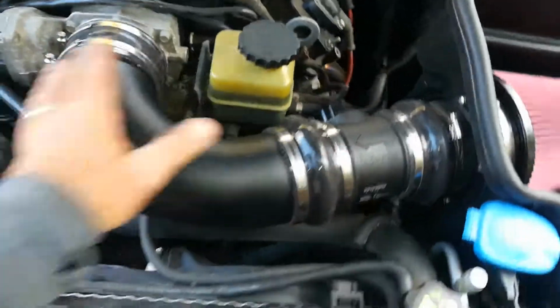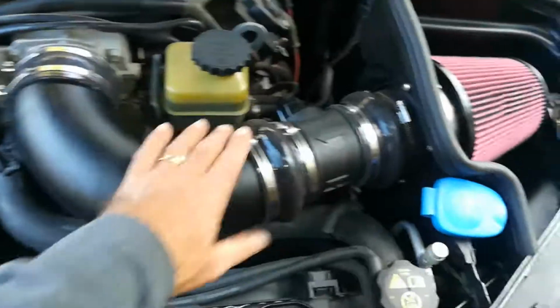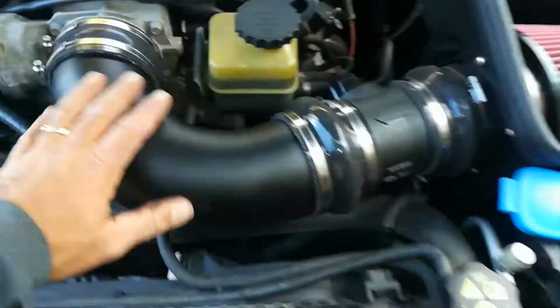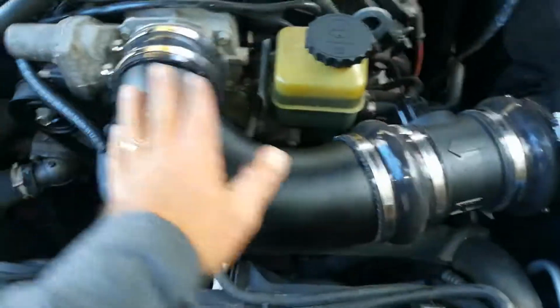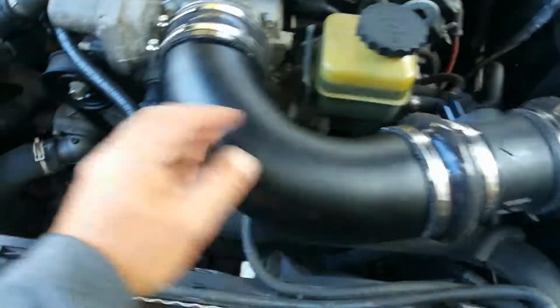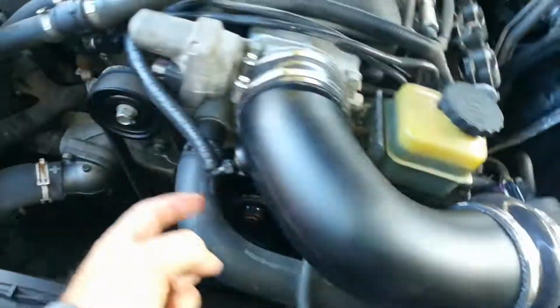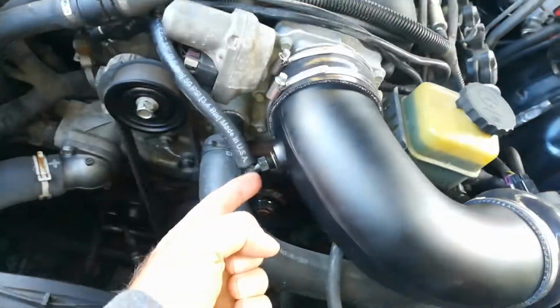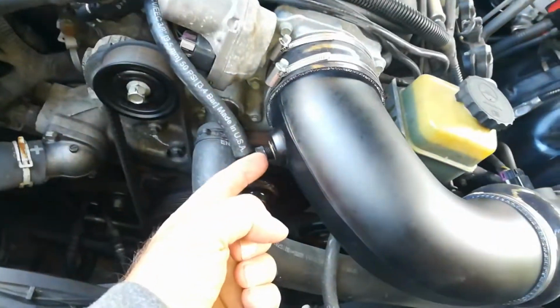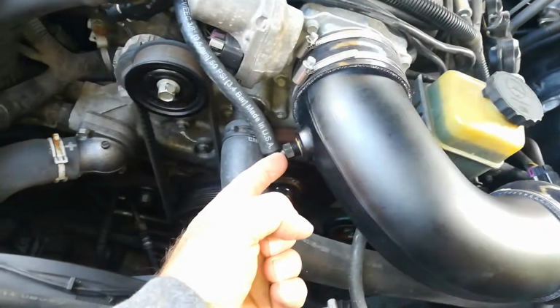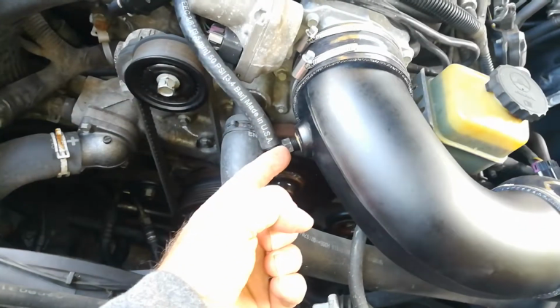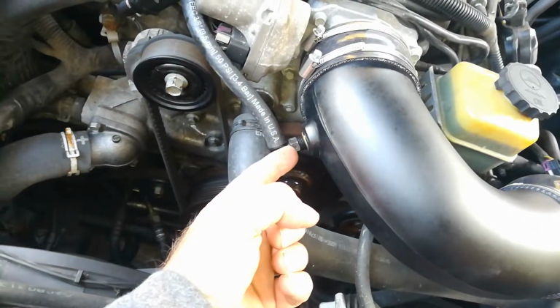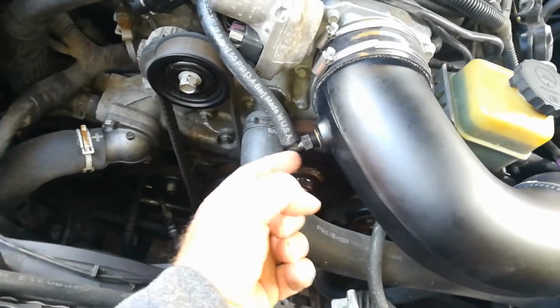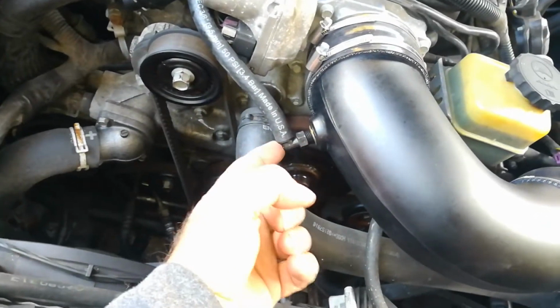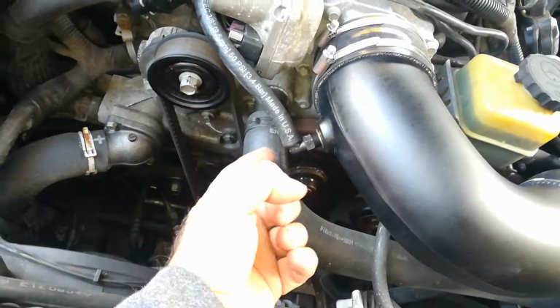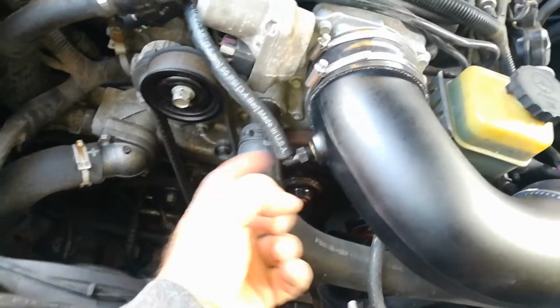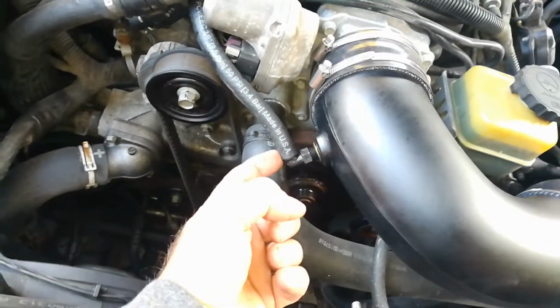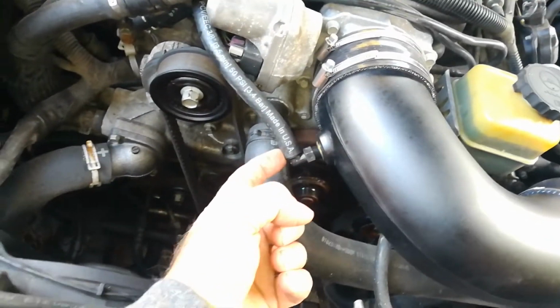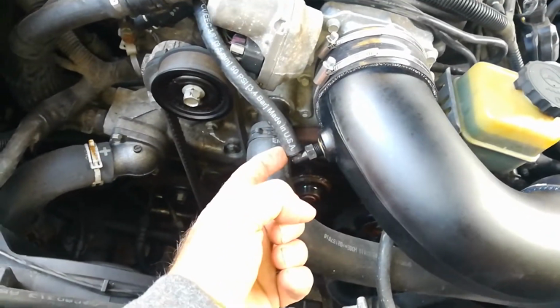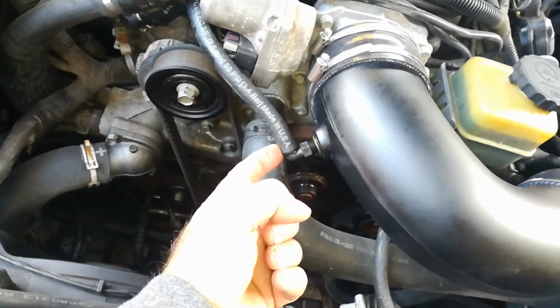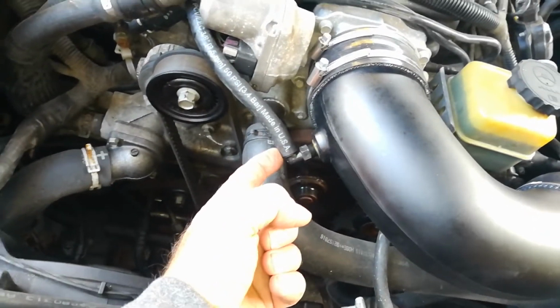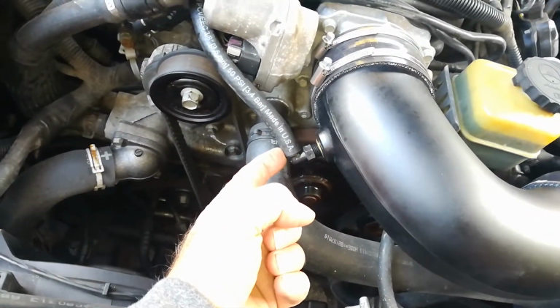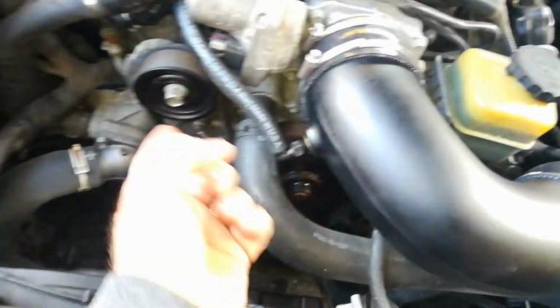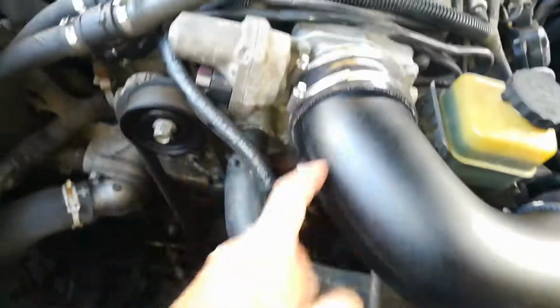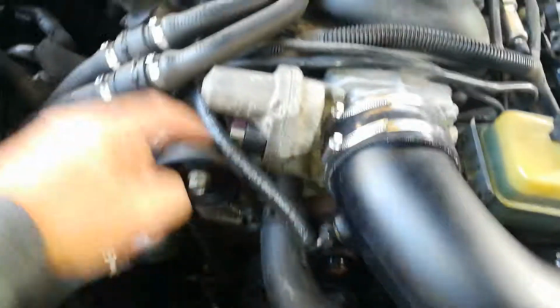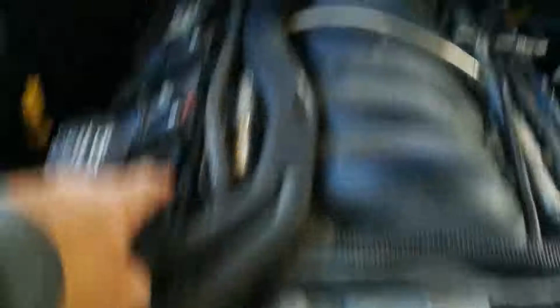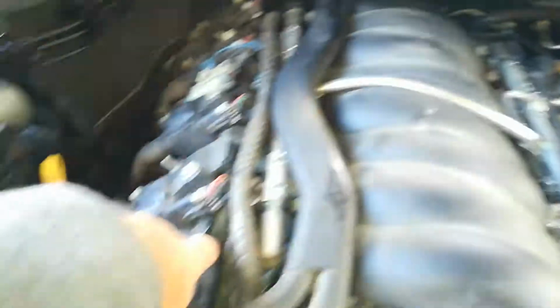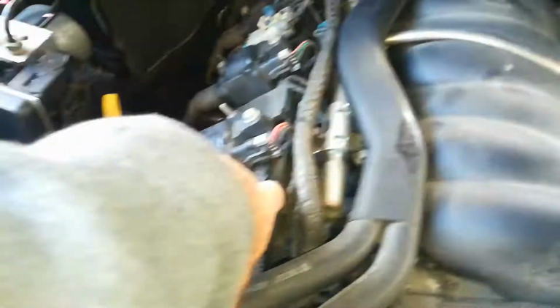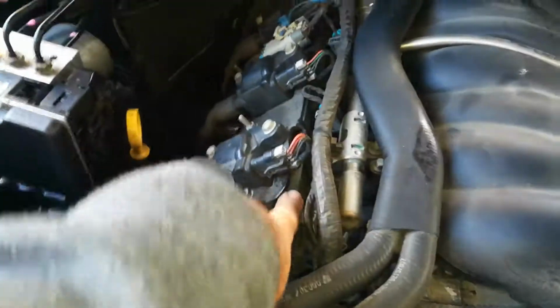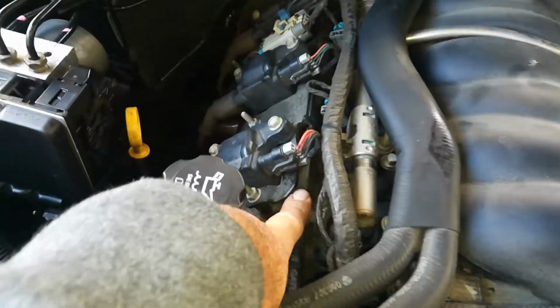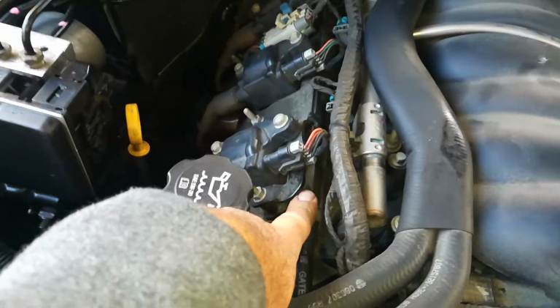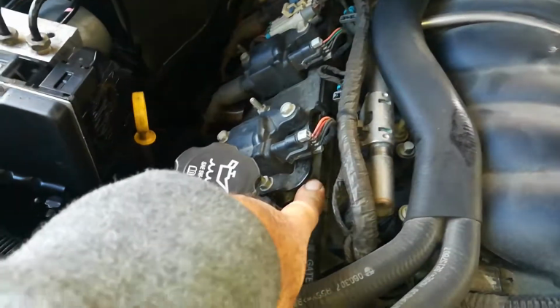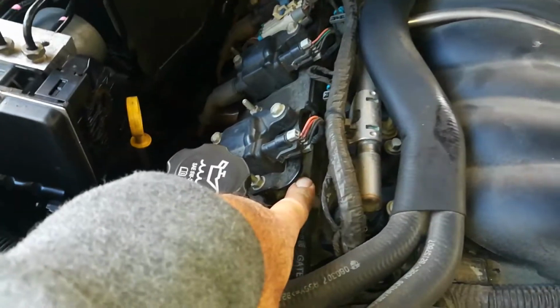Also on this elbow, it comes with a vacuum bend on it and it also gets connected to the metal rail there.